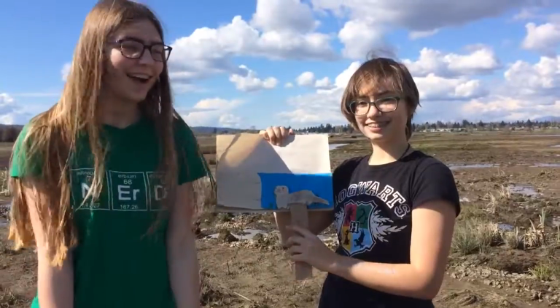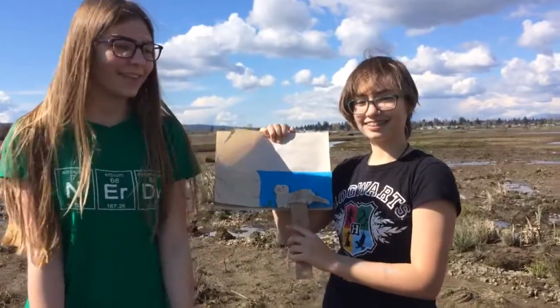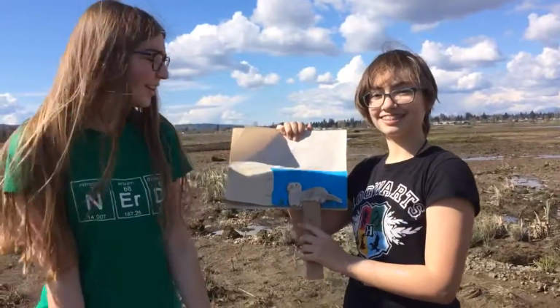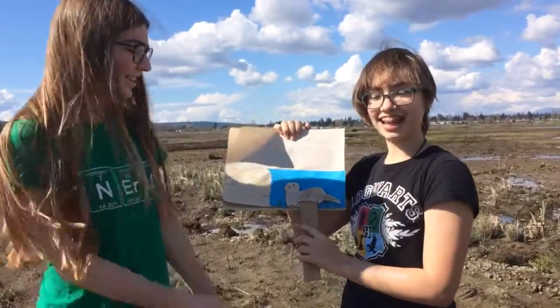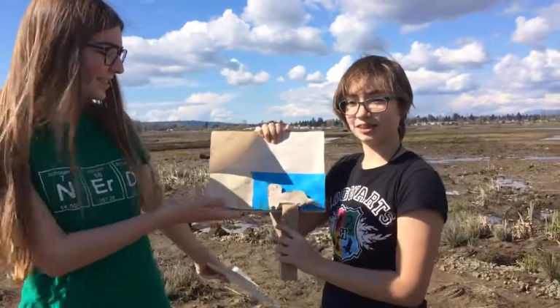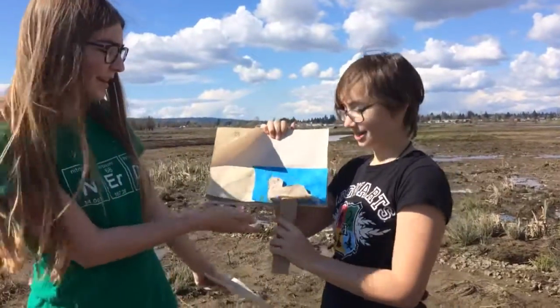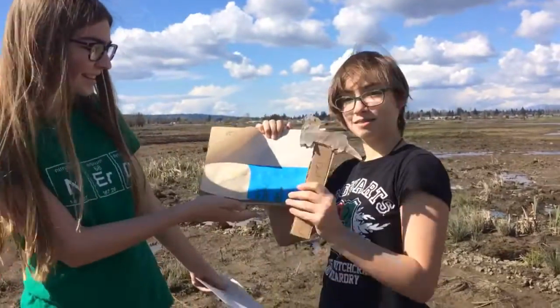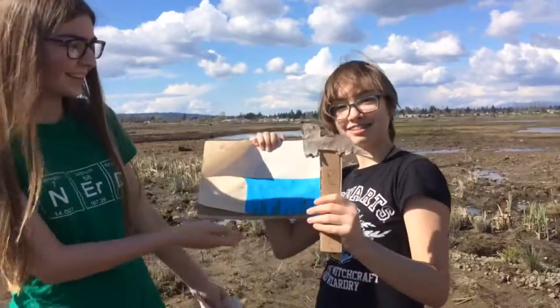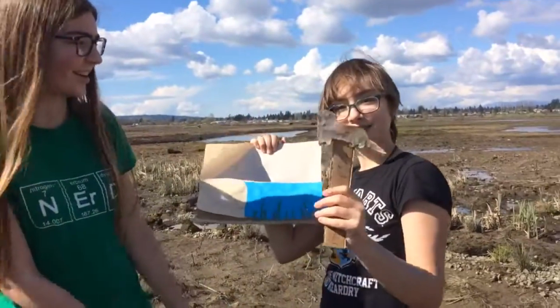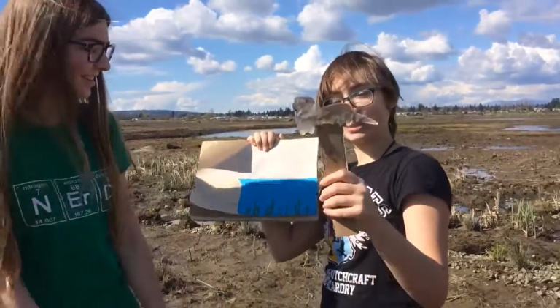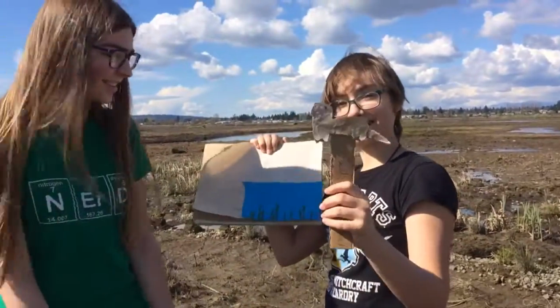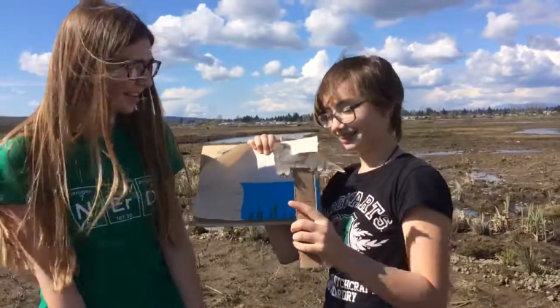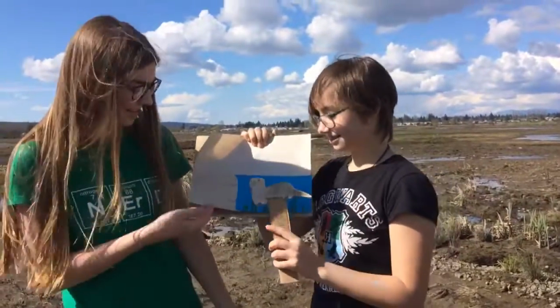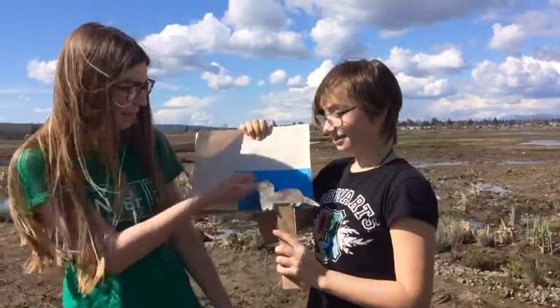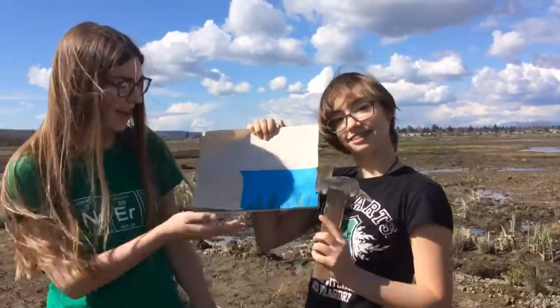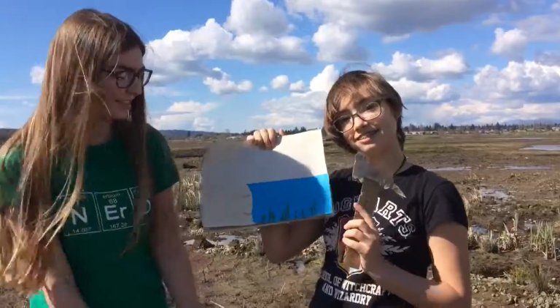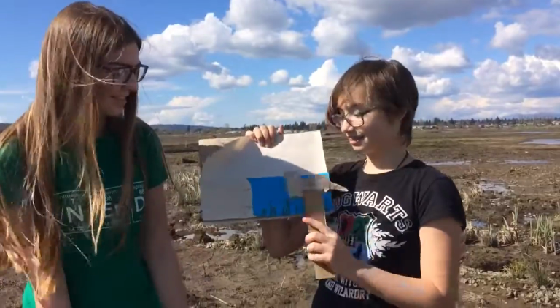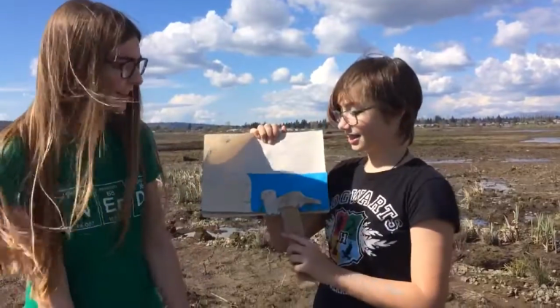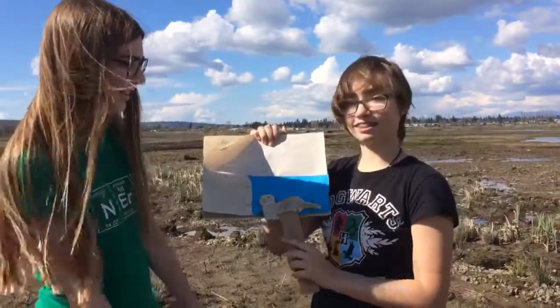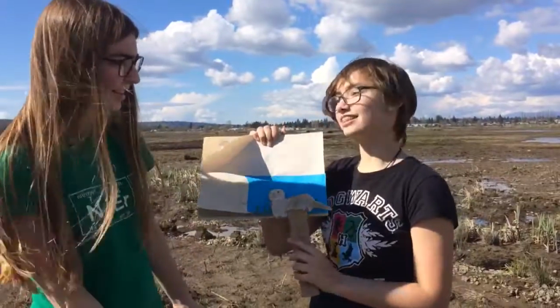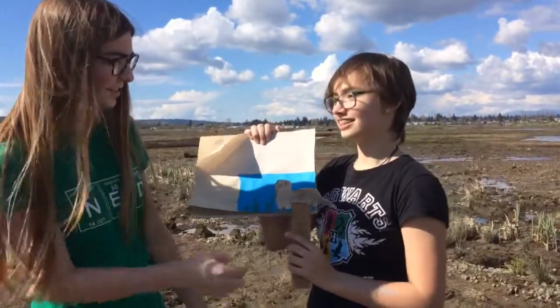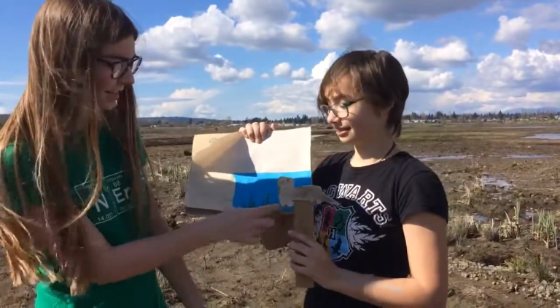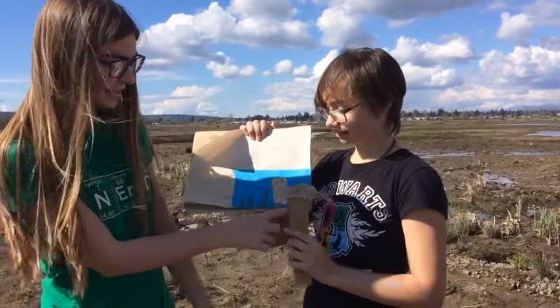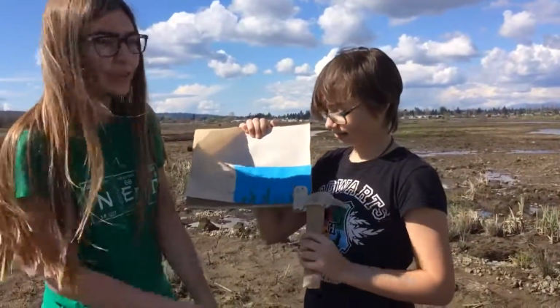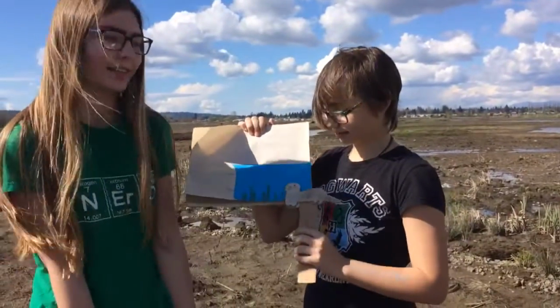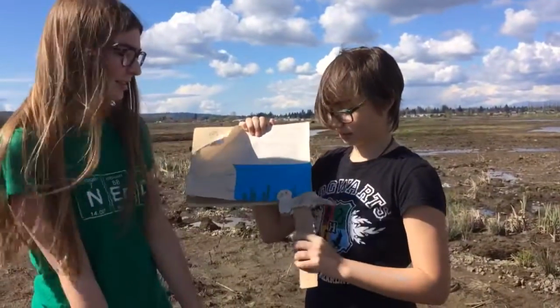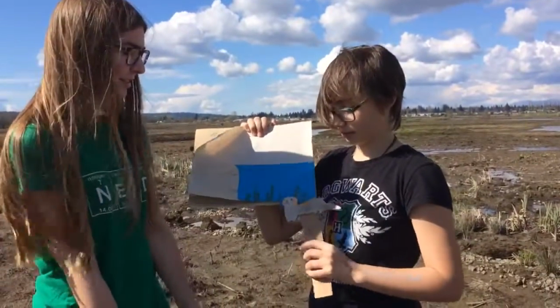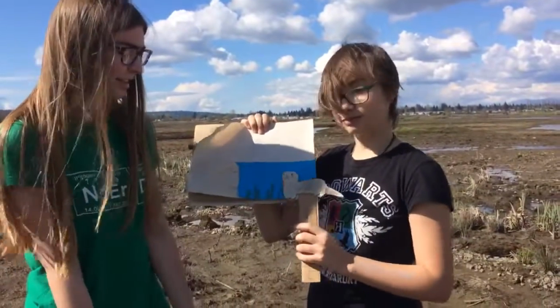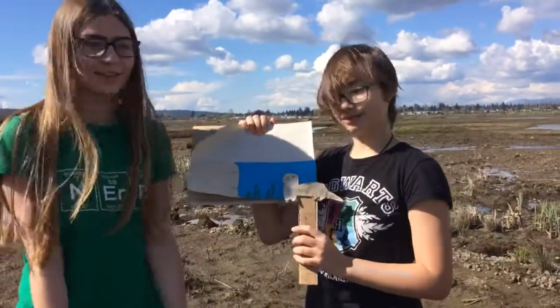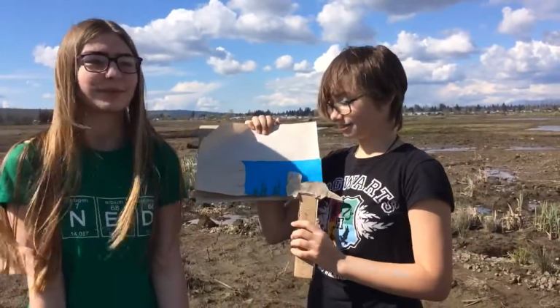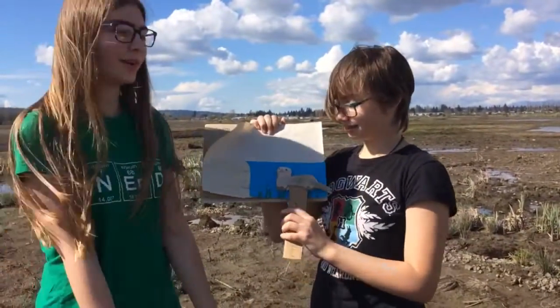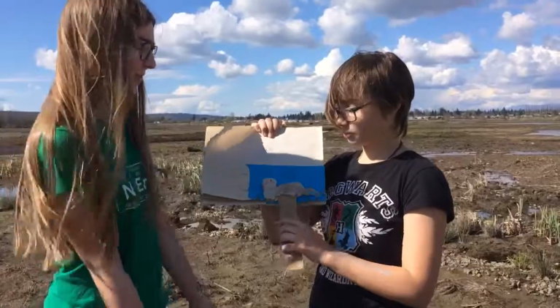Hi everyone, this is Benedict the sea otter. This is his habitat. He eats sea urchins. He lives in the Pacific Ocean.